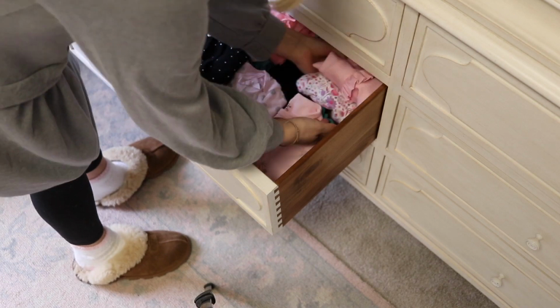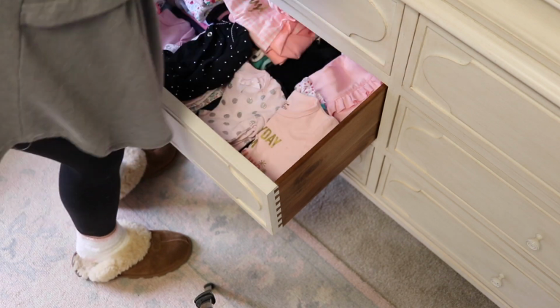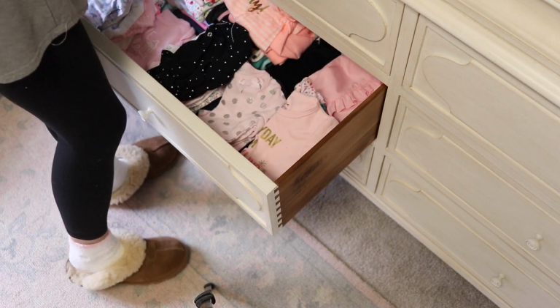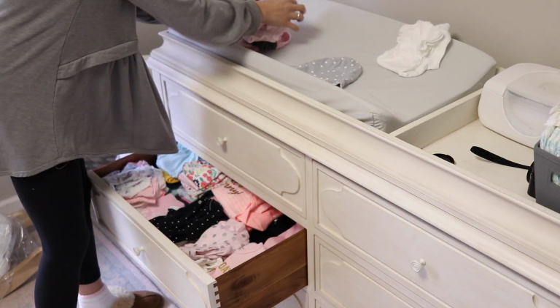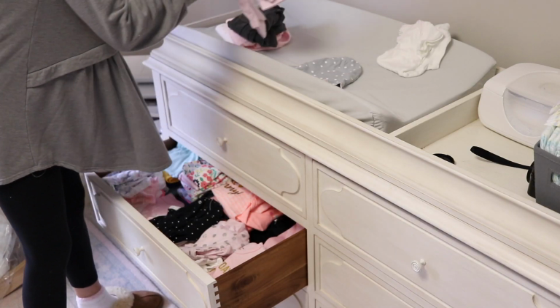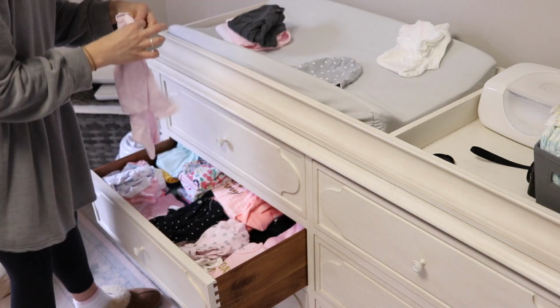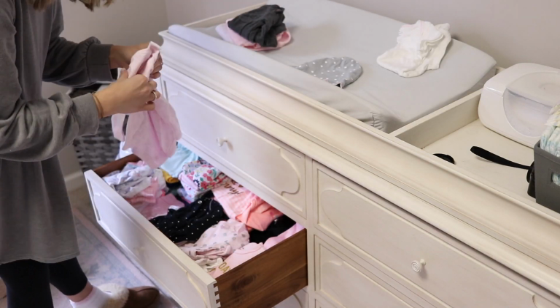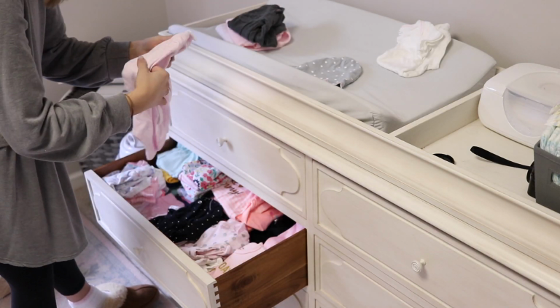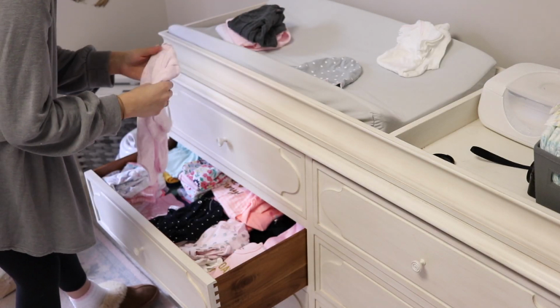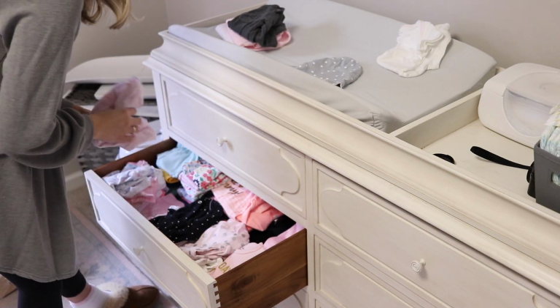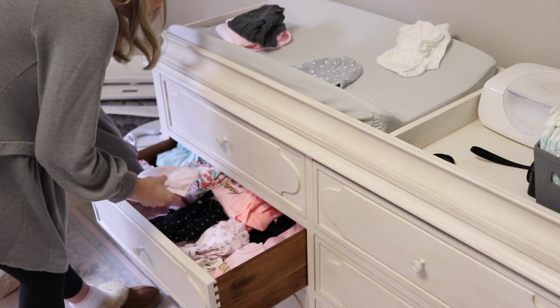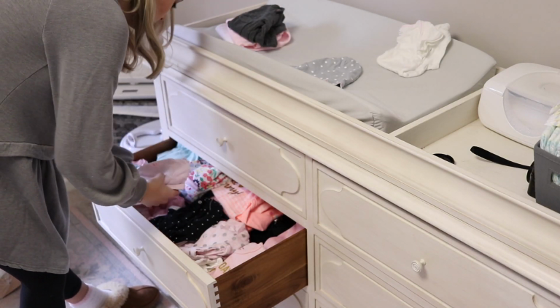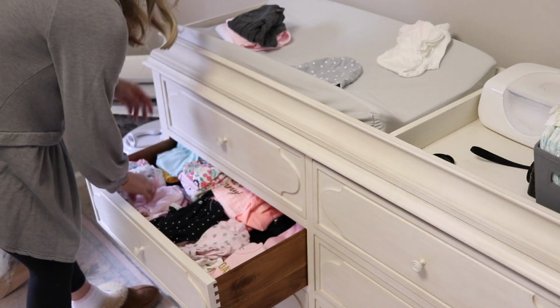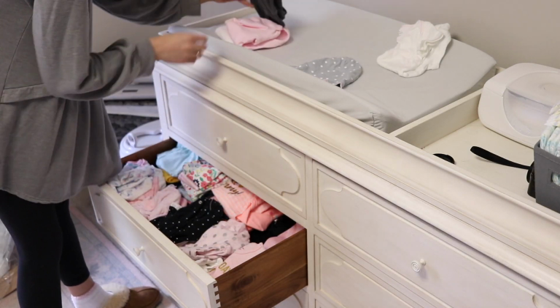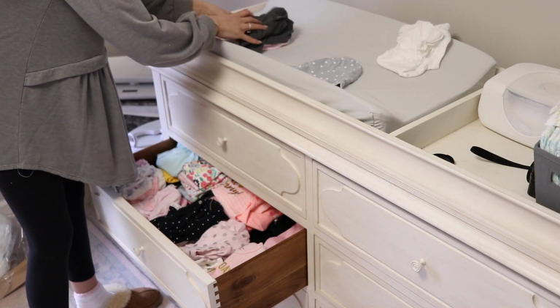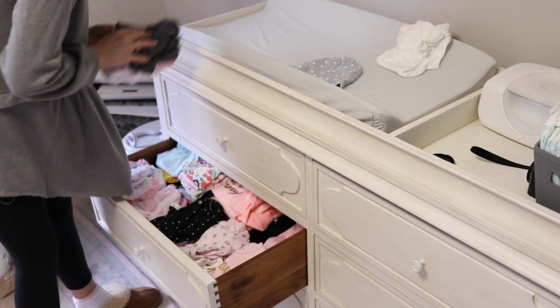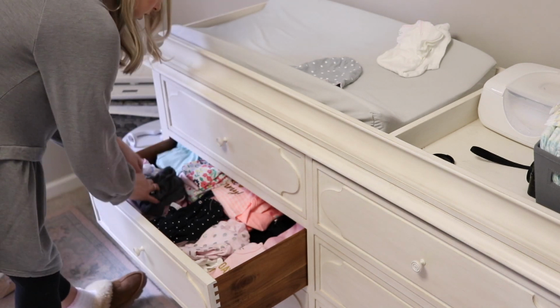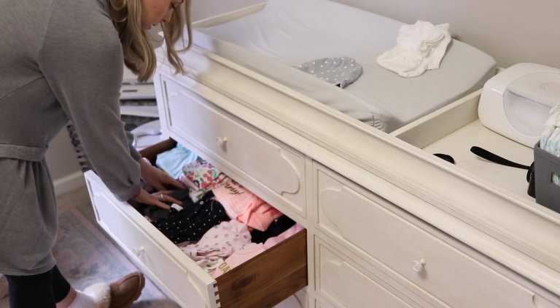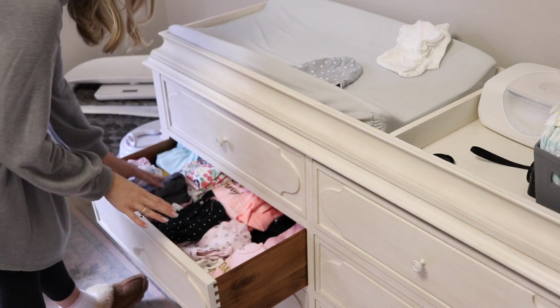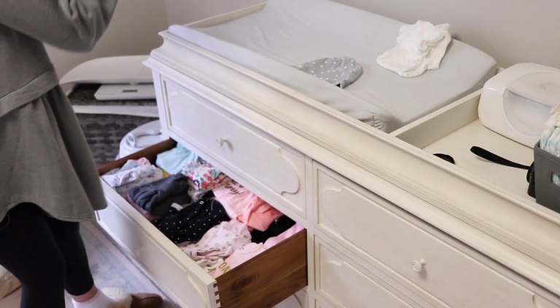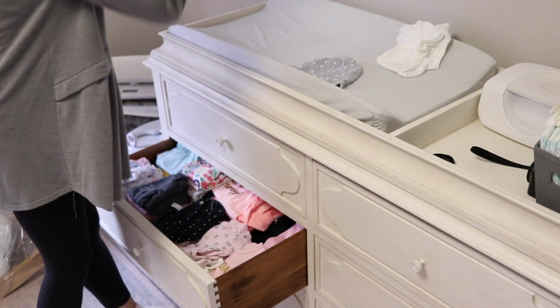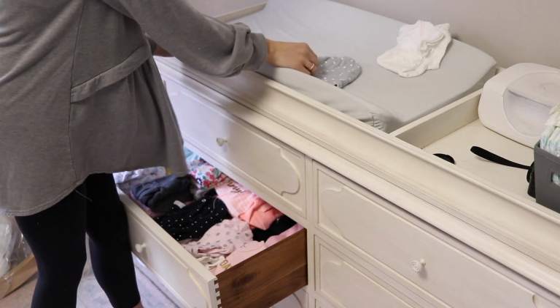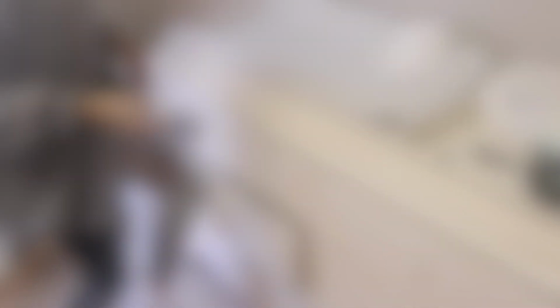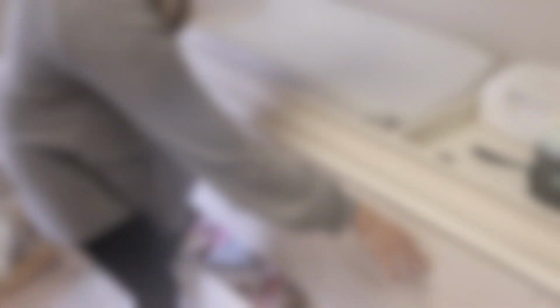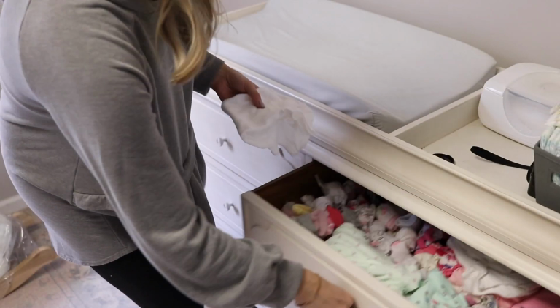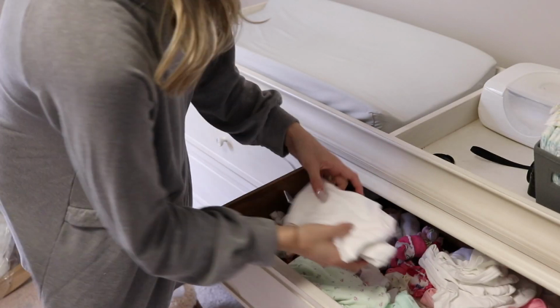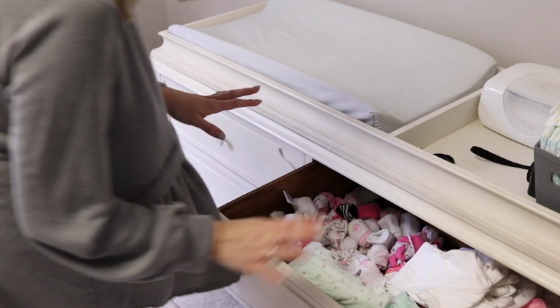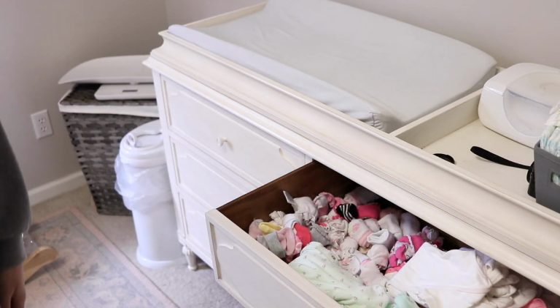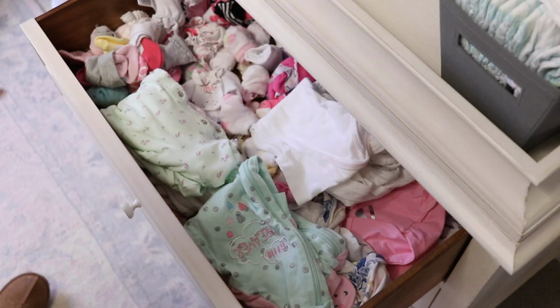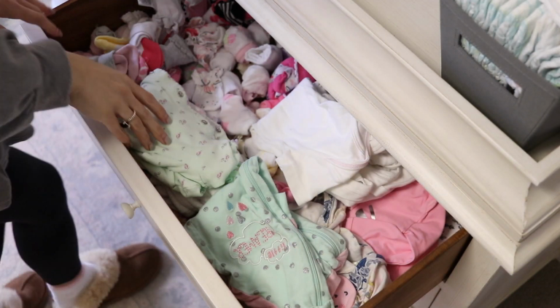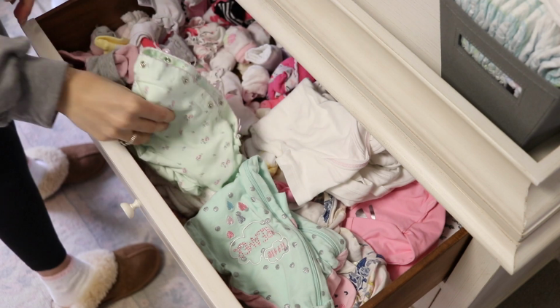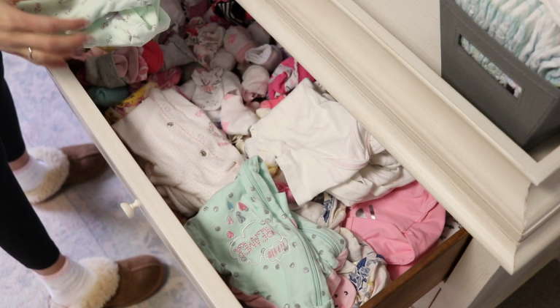This drawer is all of her onesies and pants and I'm organizing them by smallest to largest in size from left to right. So three to six months is on the left and then it goes up from there. And in her top drawer,